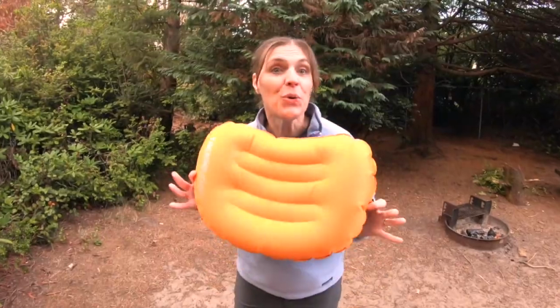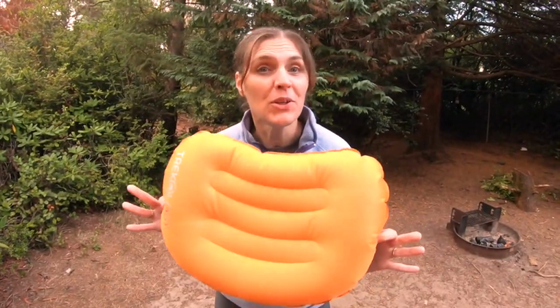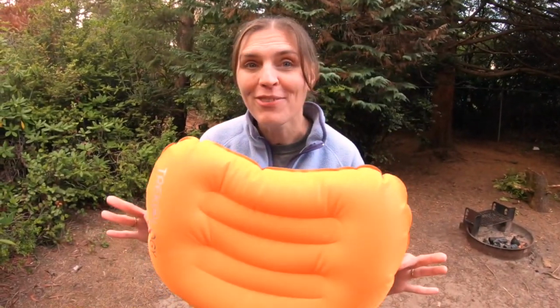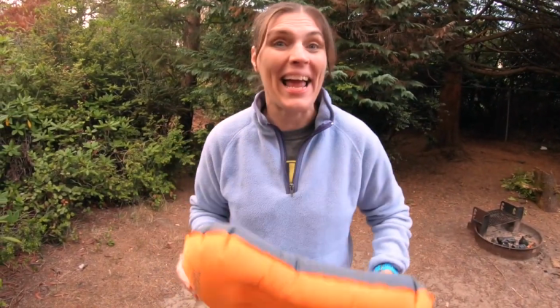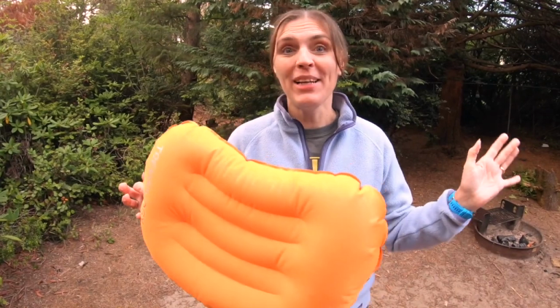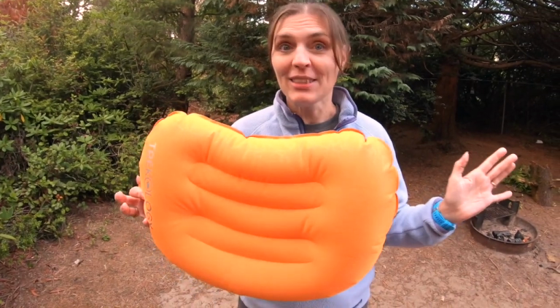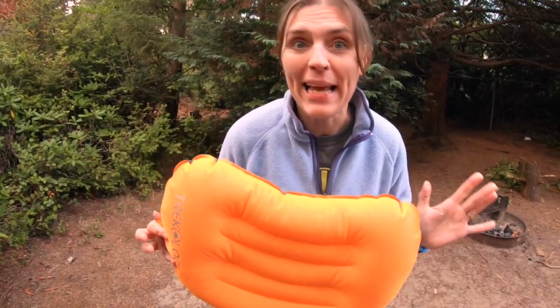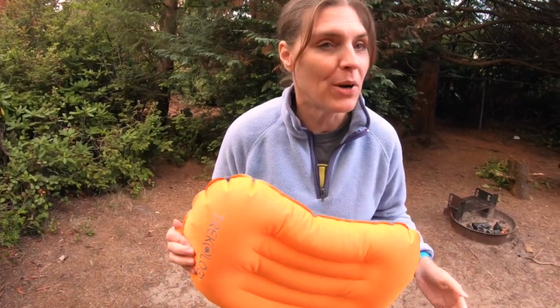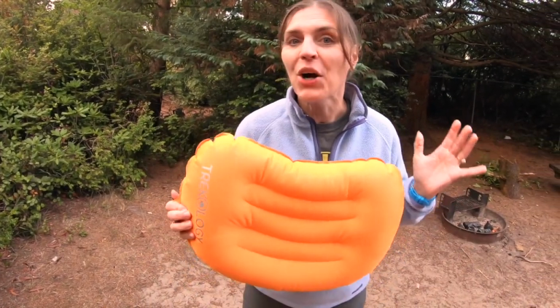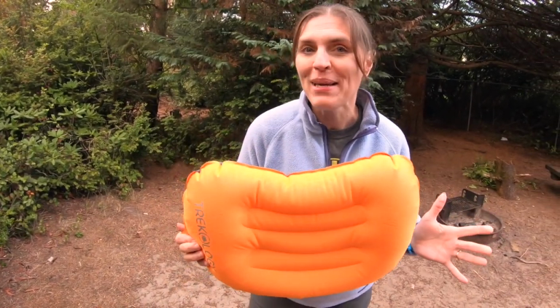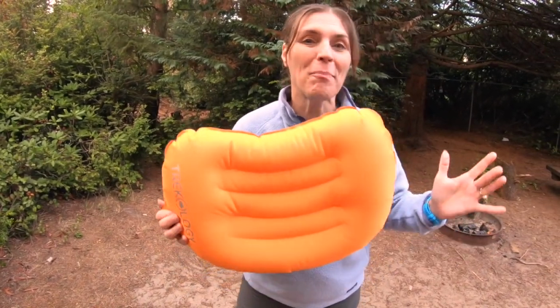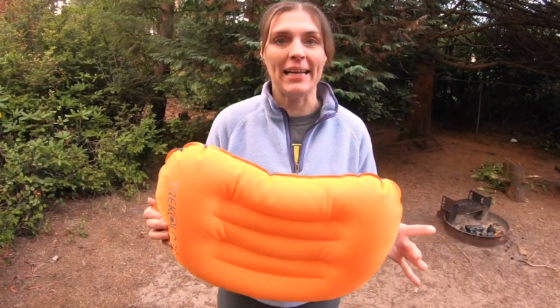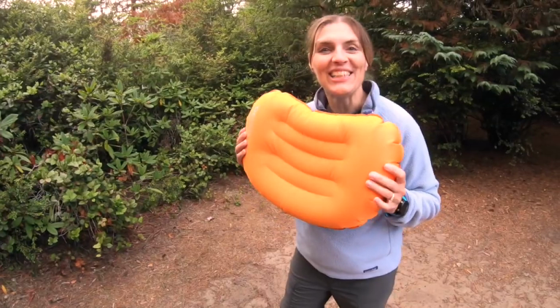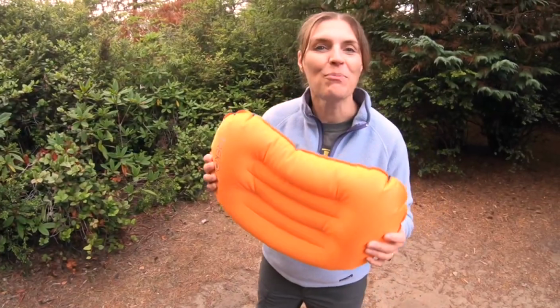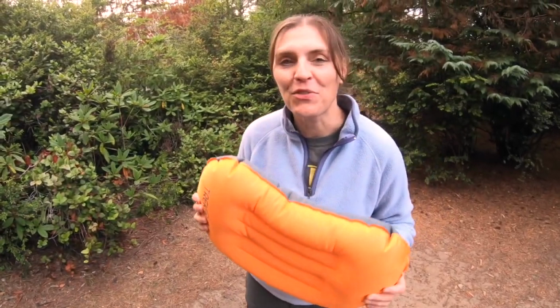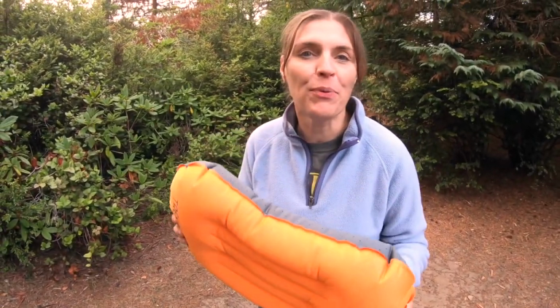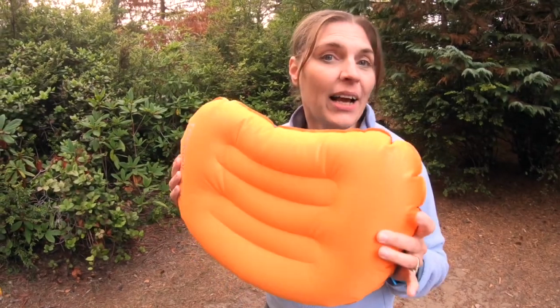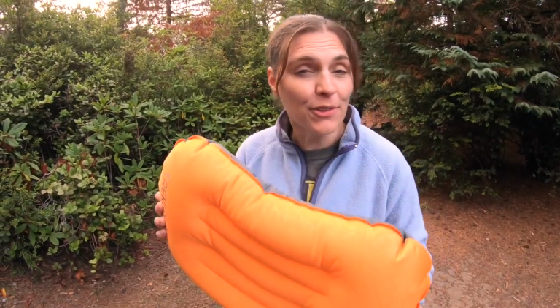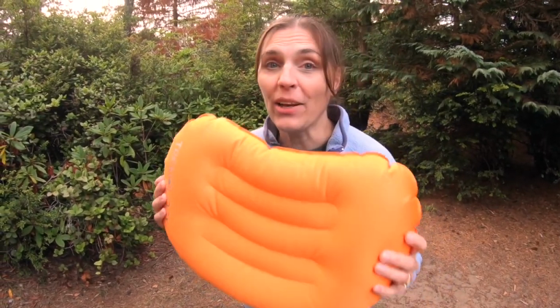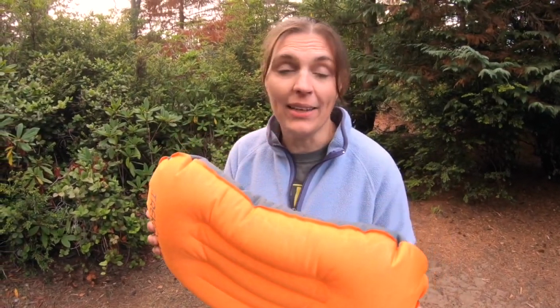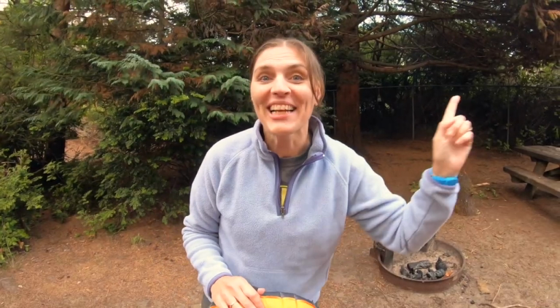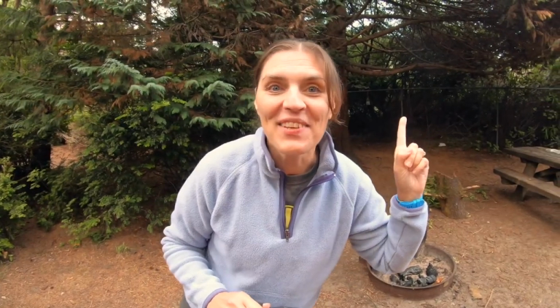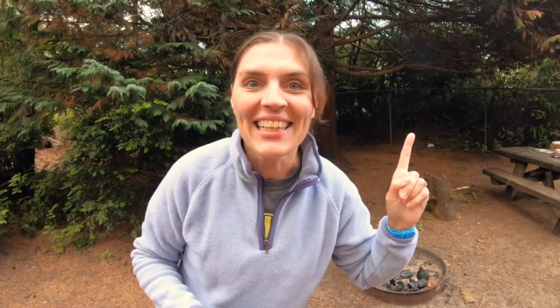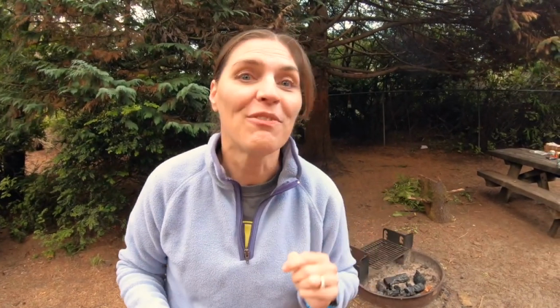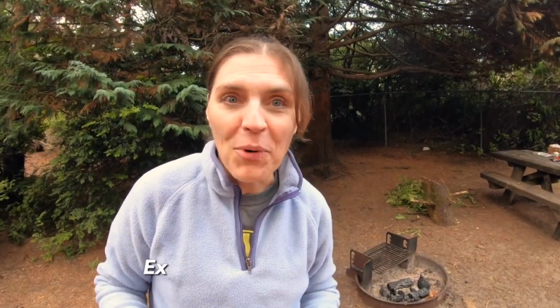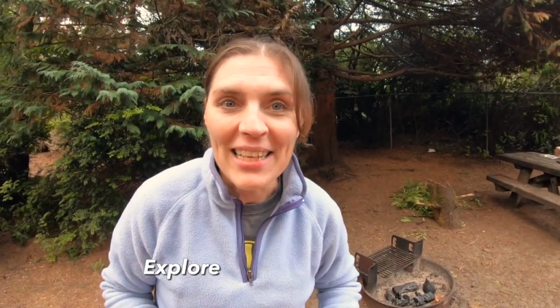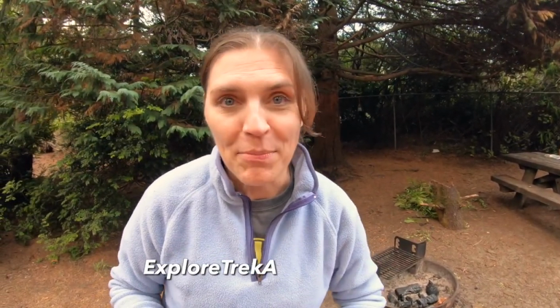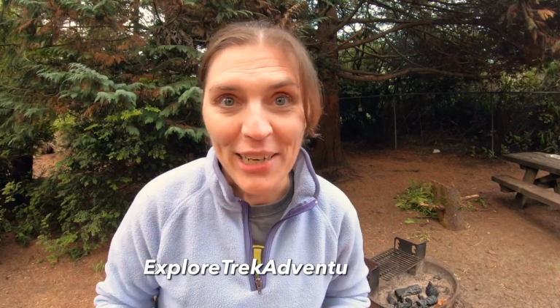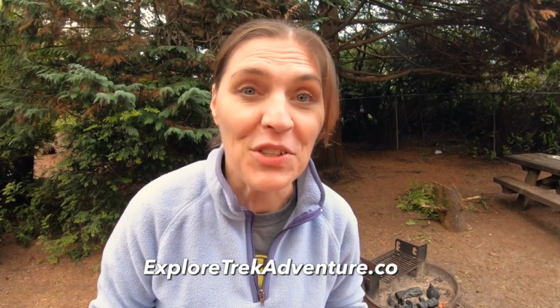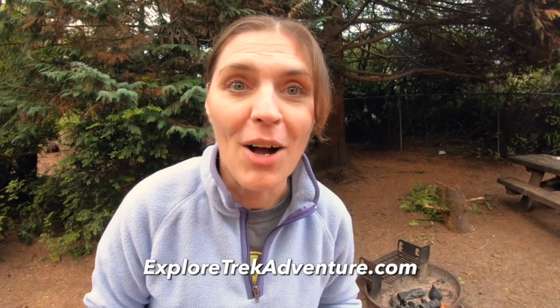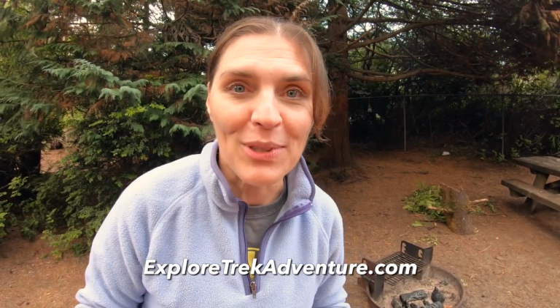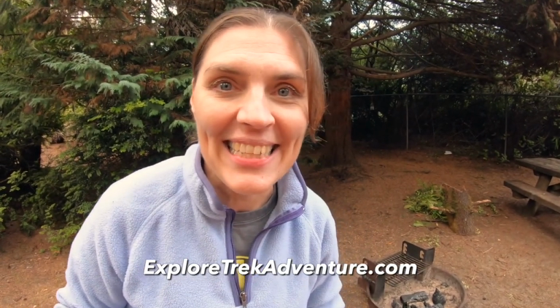Who would this pillow be good for? Anybody who wants to do any camping, whether it be car camping or backpacking. It checks all the boxes for price point, comfort, and weight. Go check out the next video. You can find out more about us at ExploreTrekAdventure.com, and we'll see you next time.